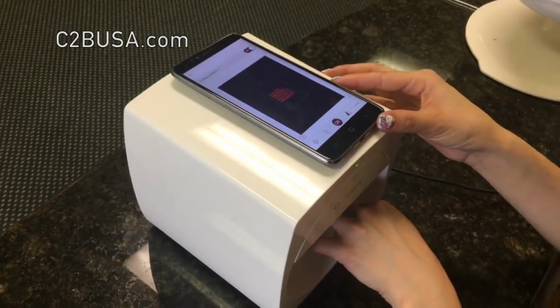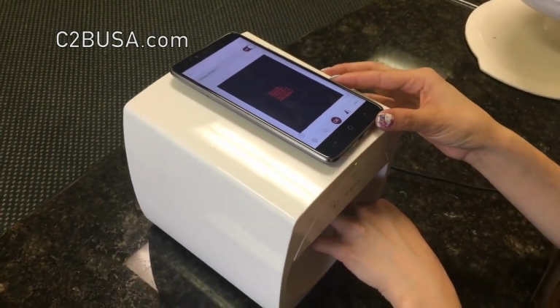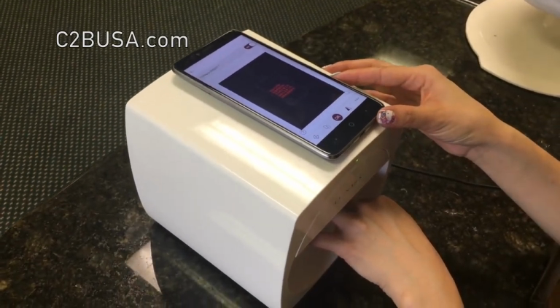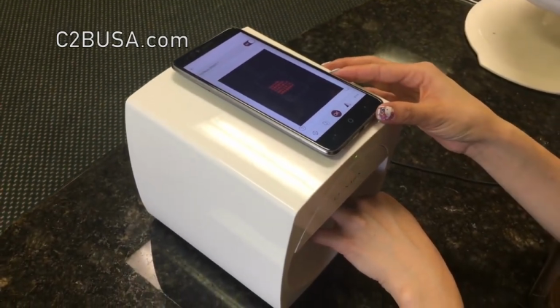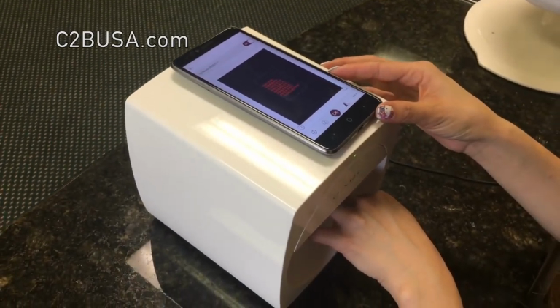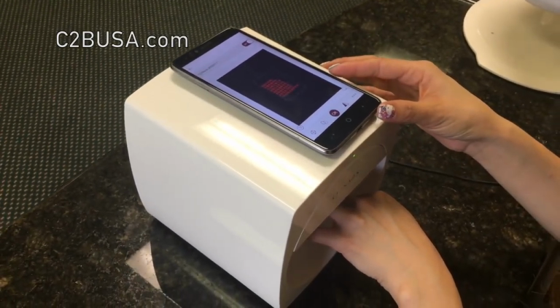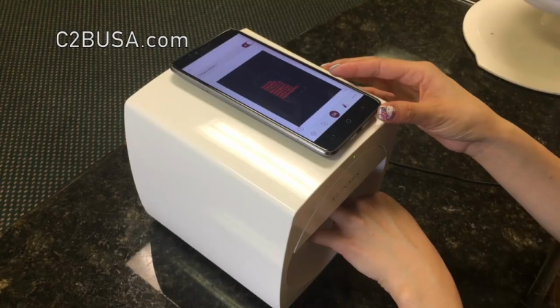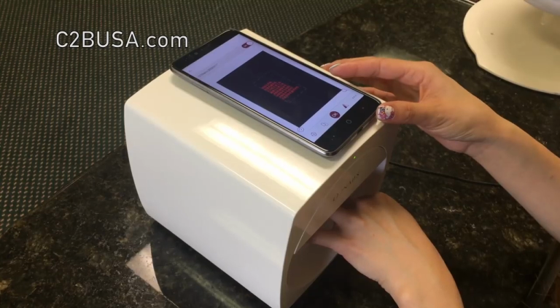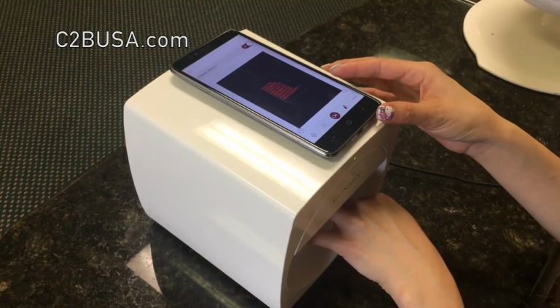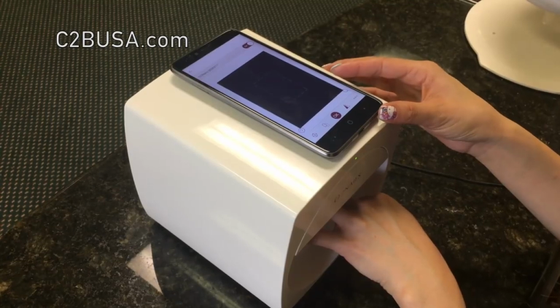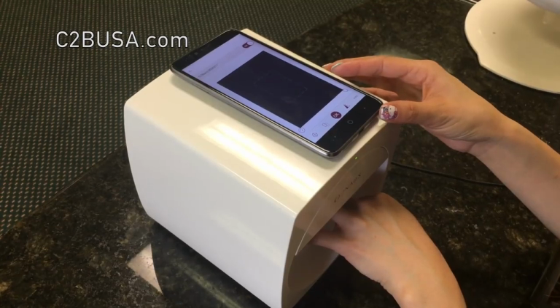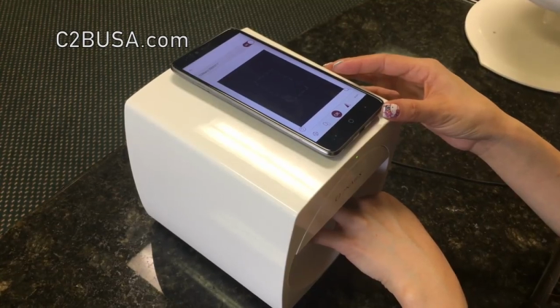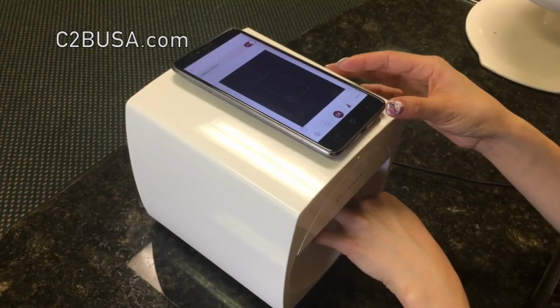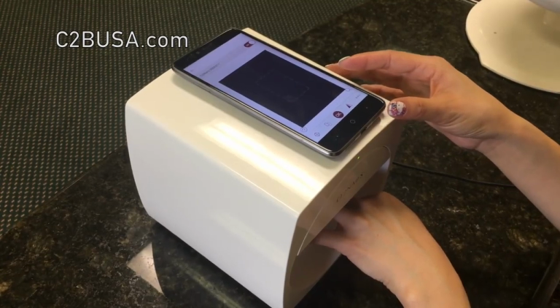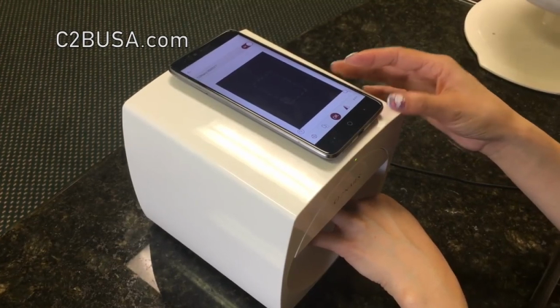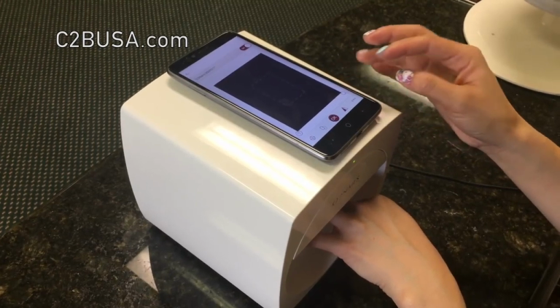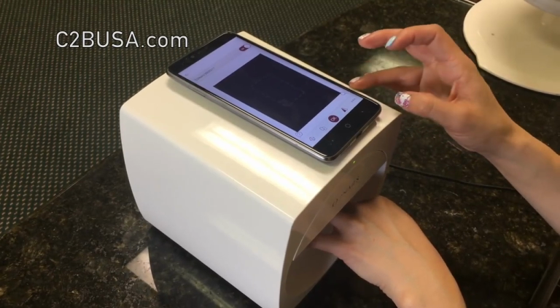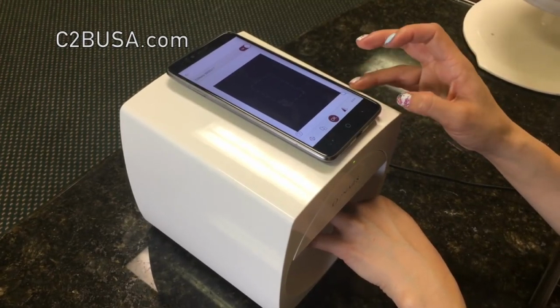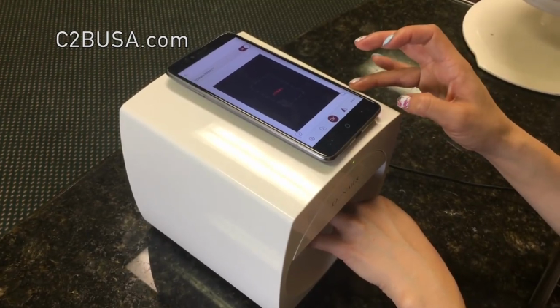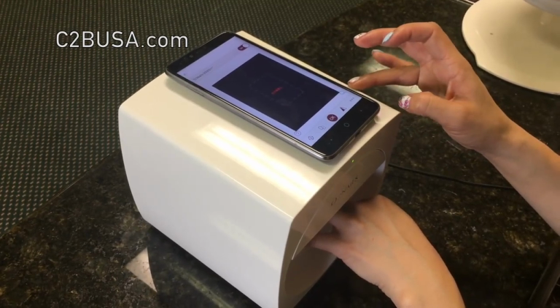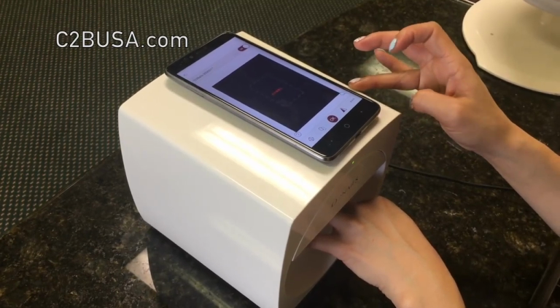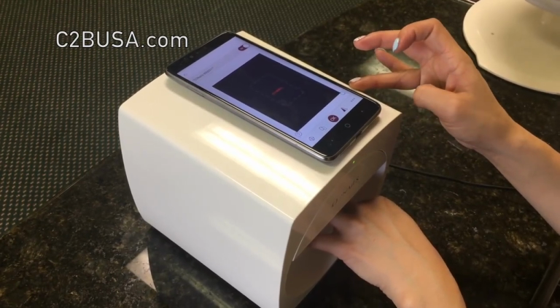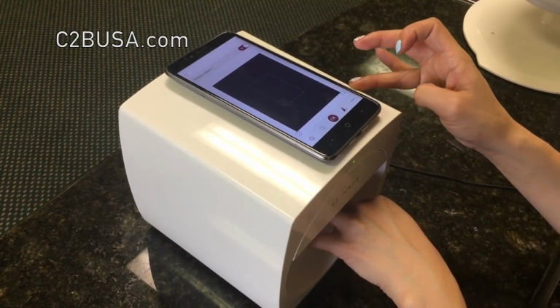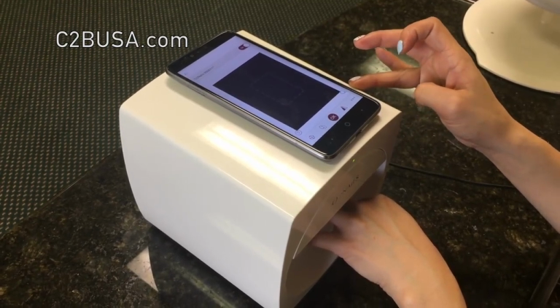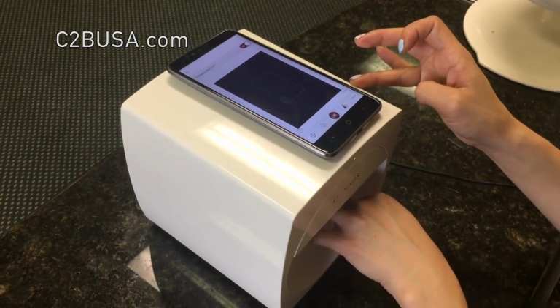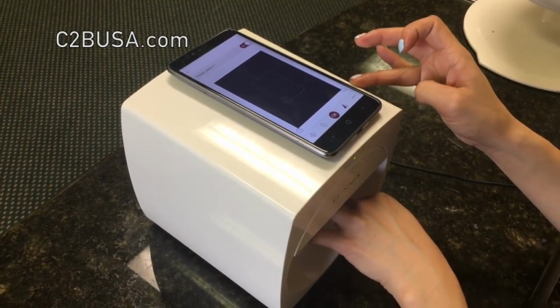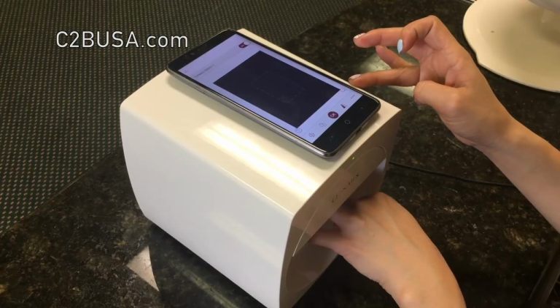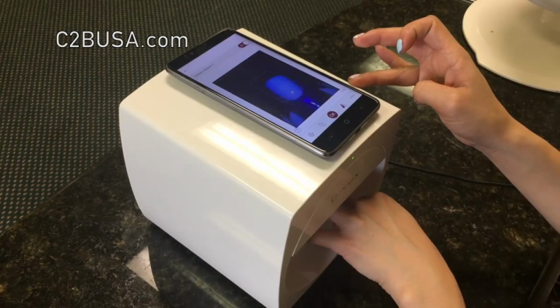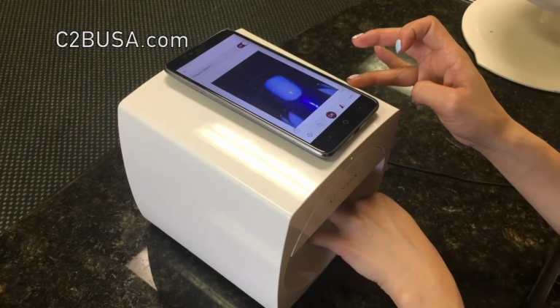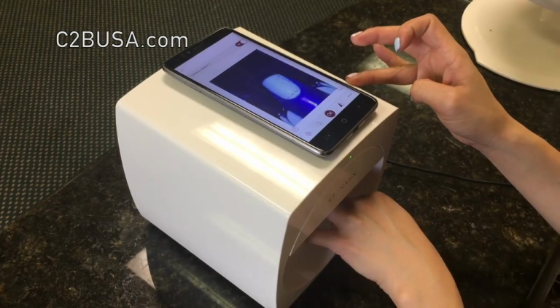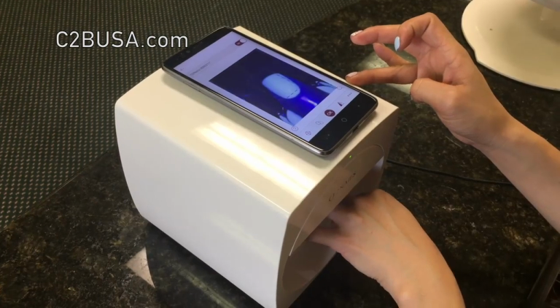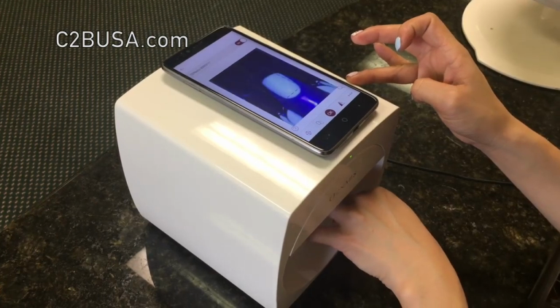Step 3. Using the app from the phone, make sure that your finger is aligned in the center of the machine using the image screen.